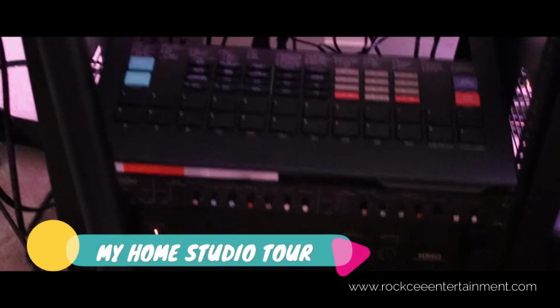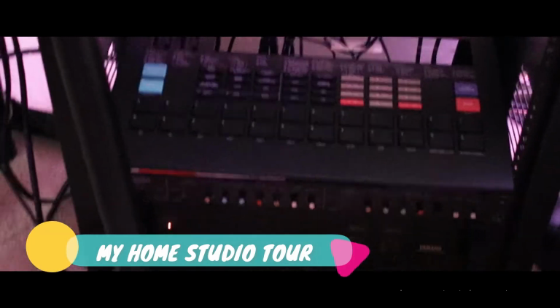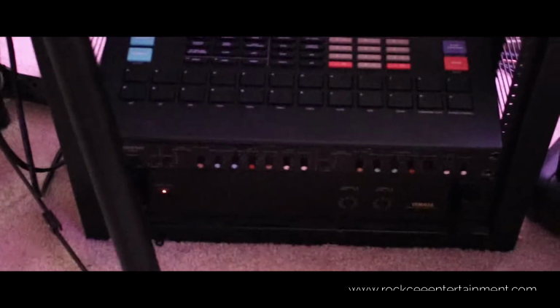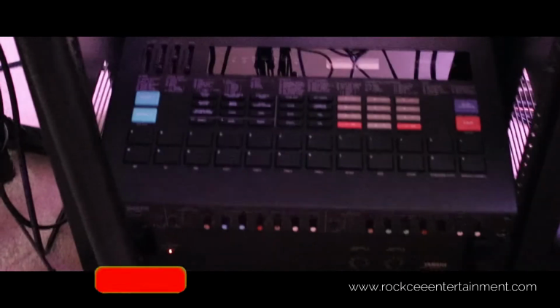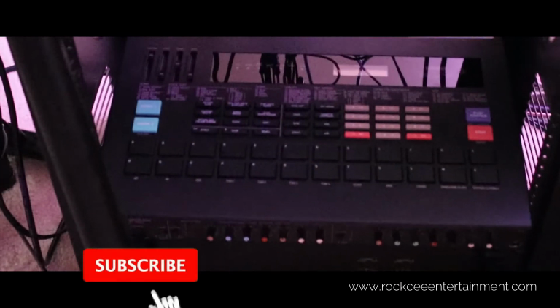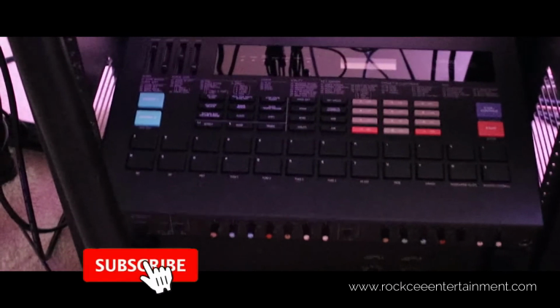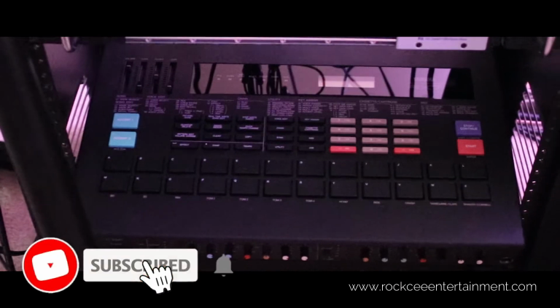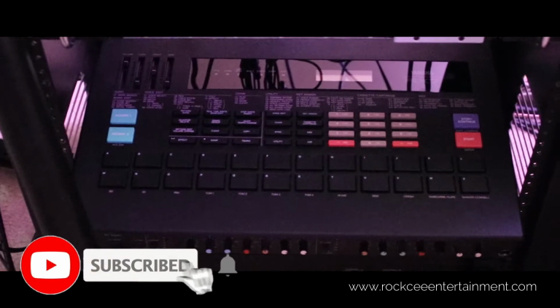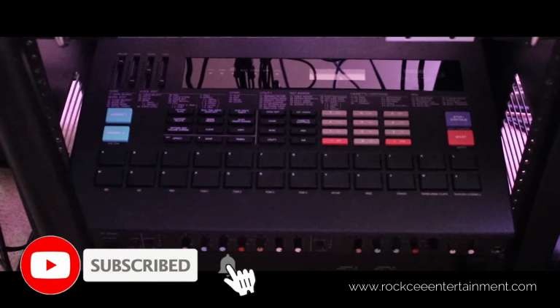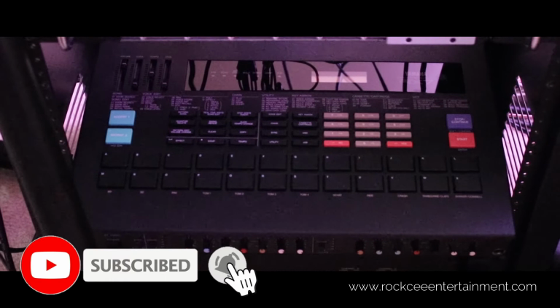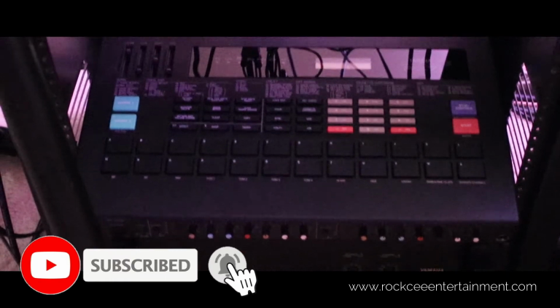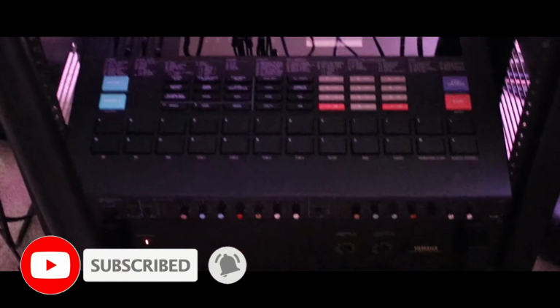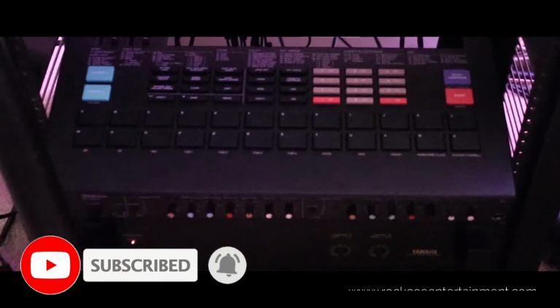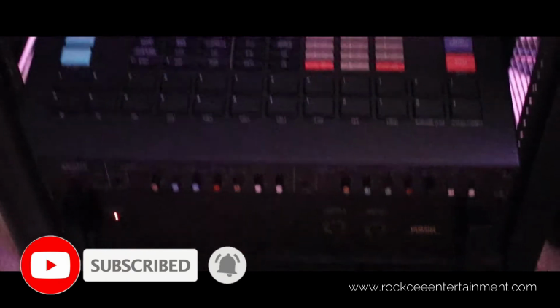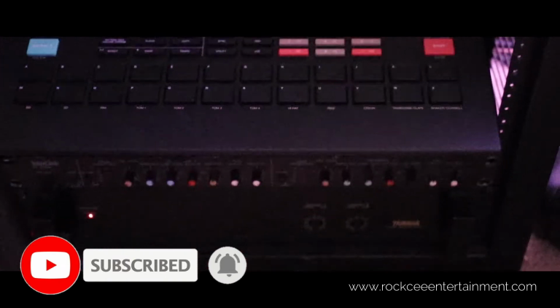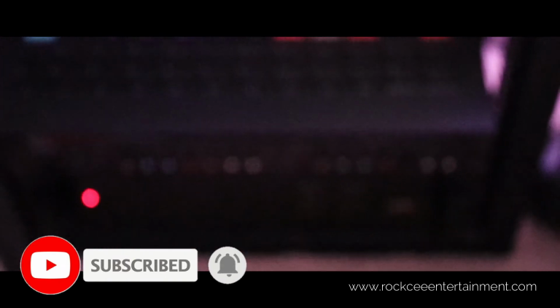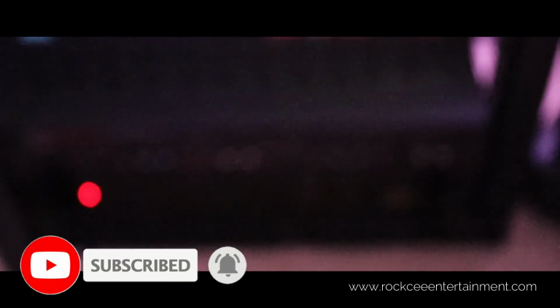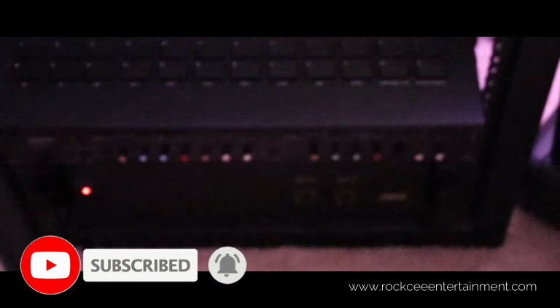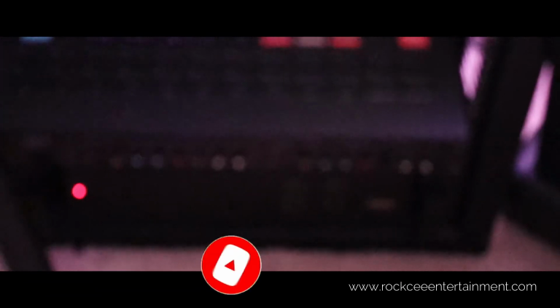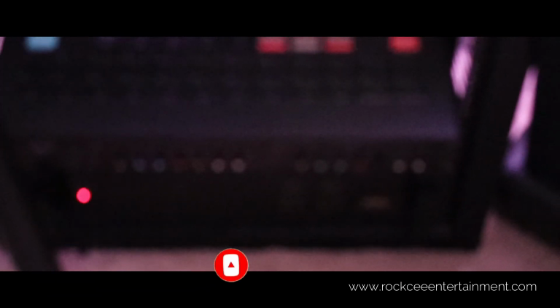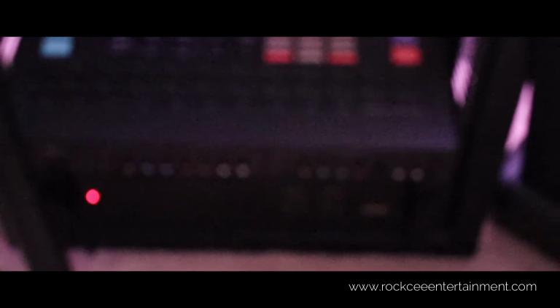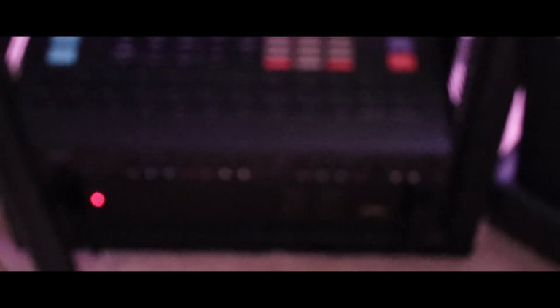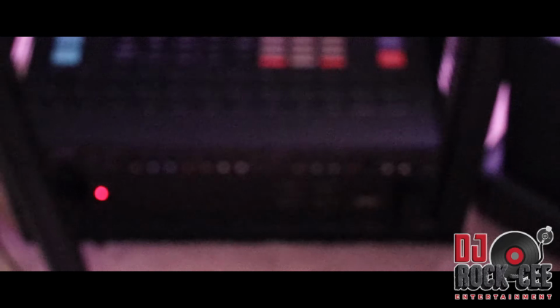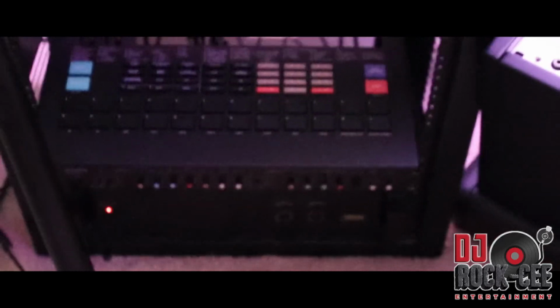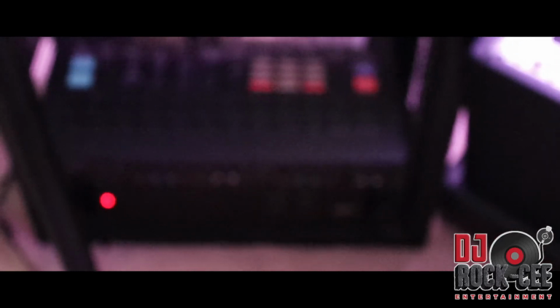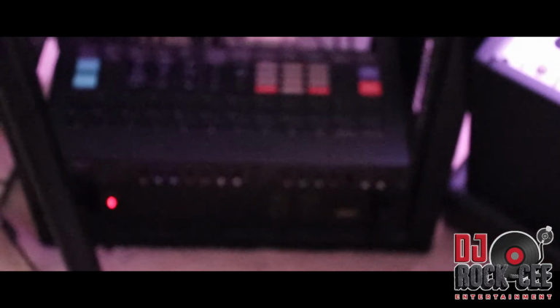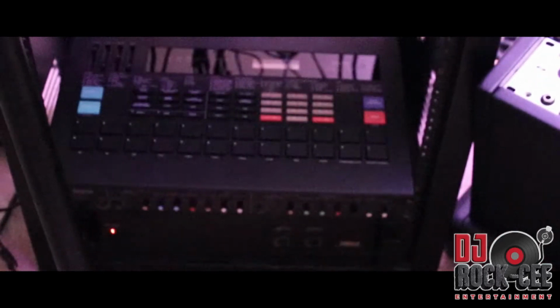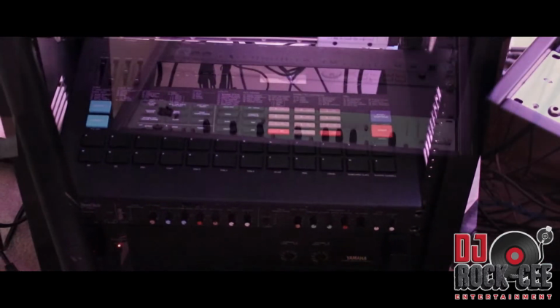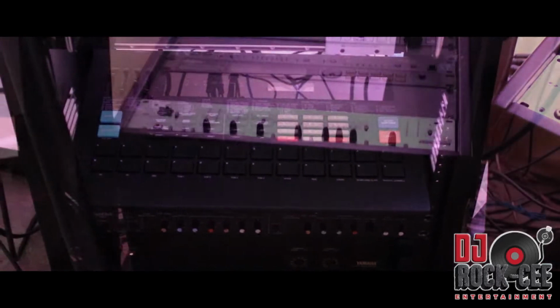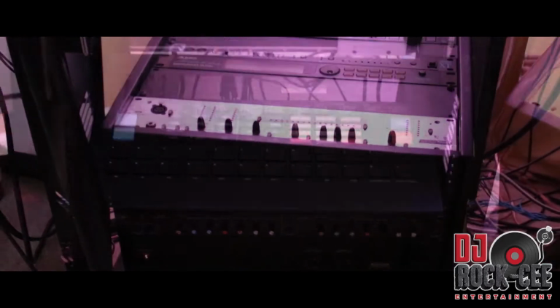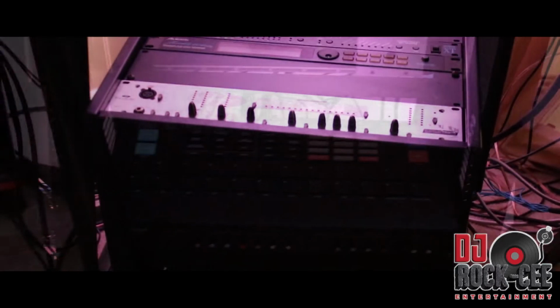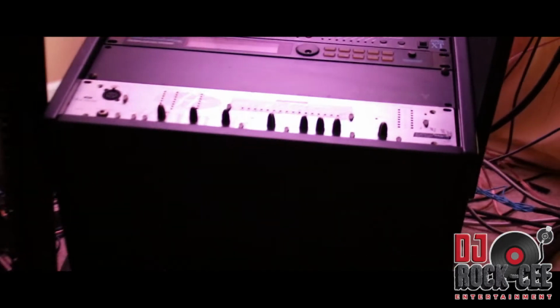To the bottom of that, I have a classic drum machine, which is a Yamaha RX-7 — very classic. To the bottom of that is my amp for my NS-10s. Those NS-10s are not self-powered.